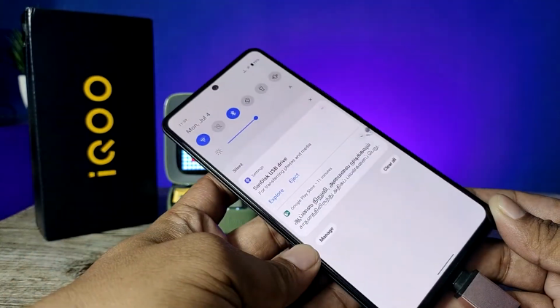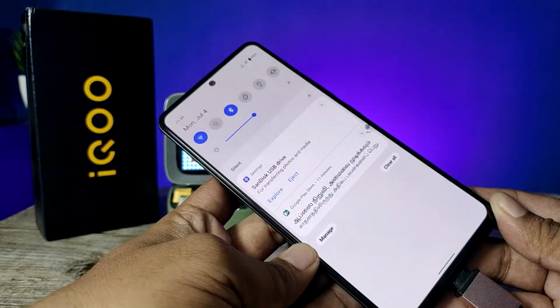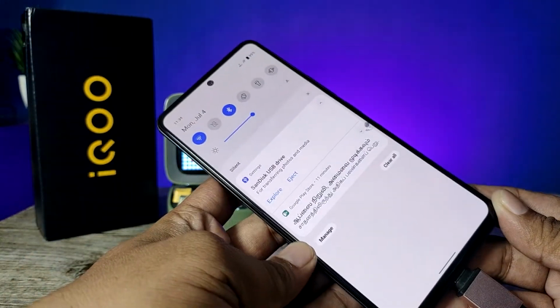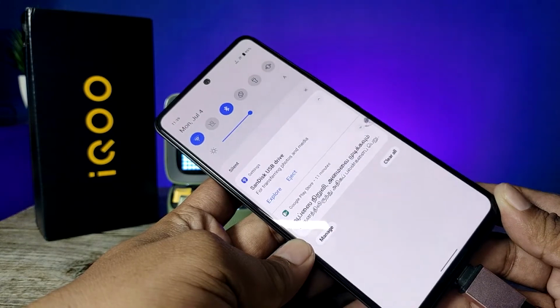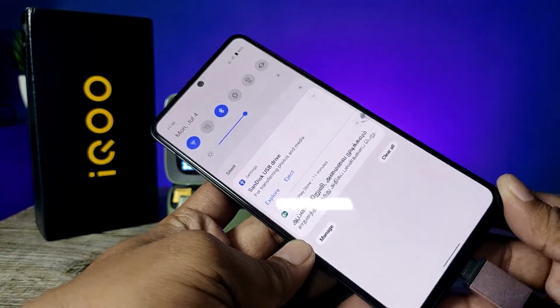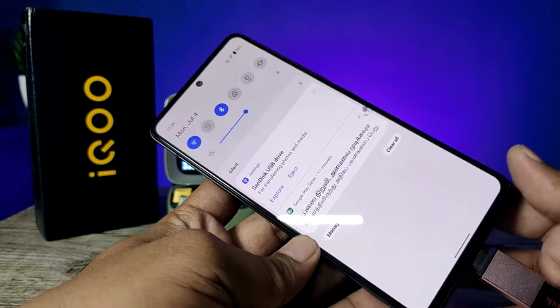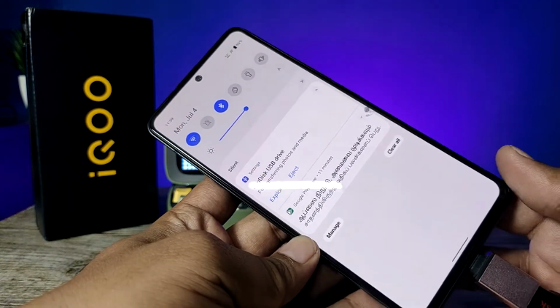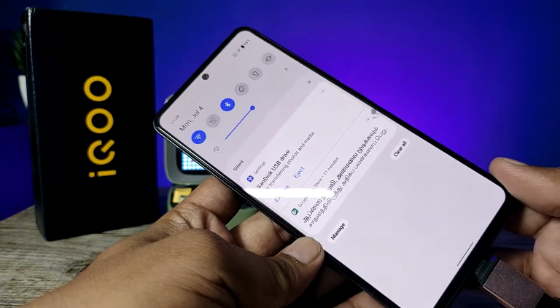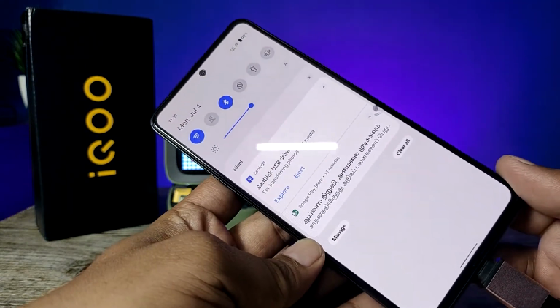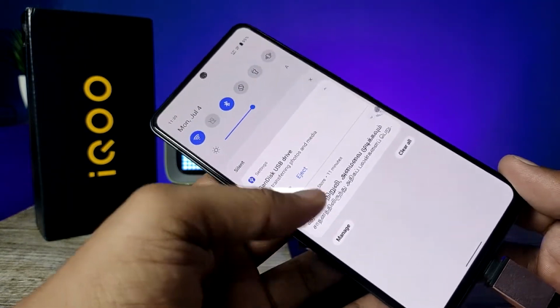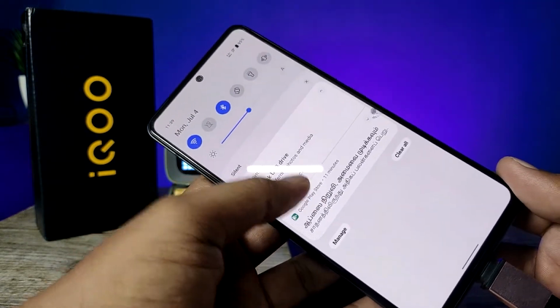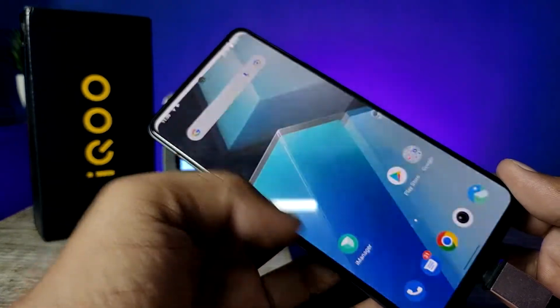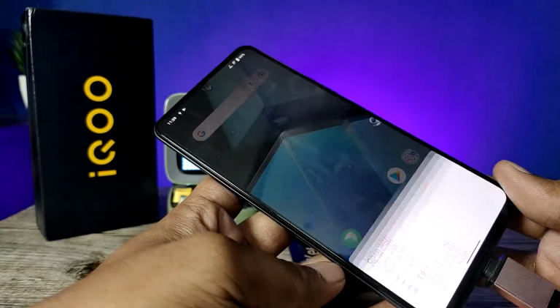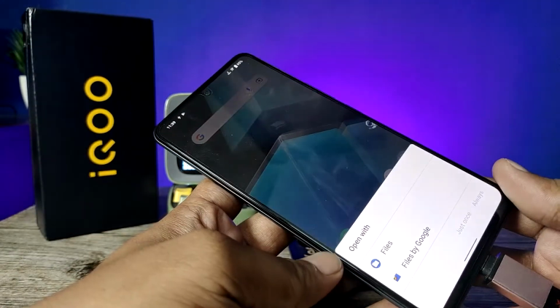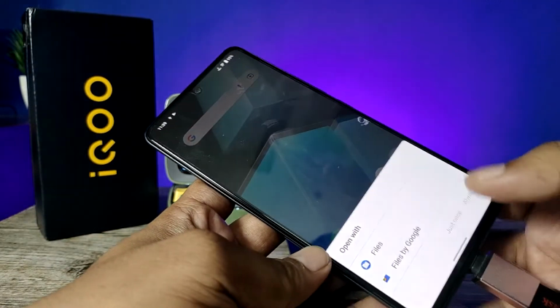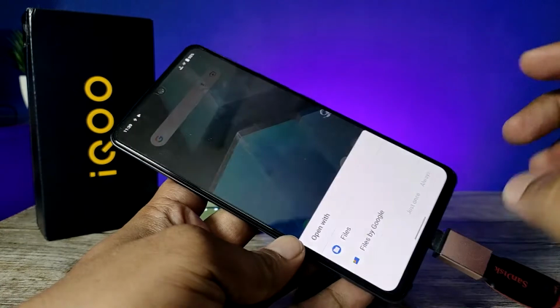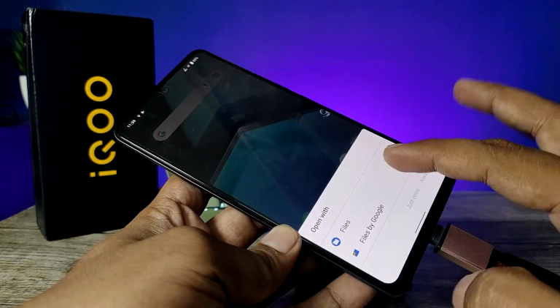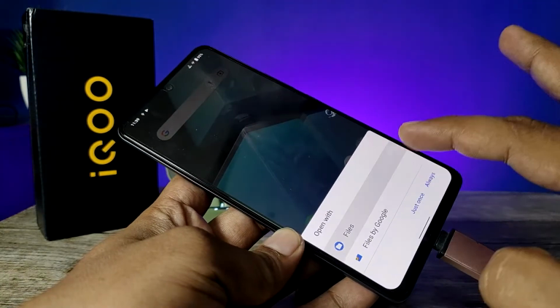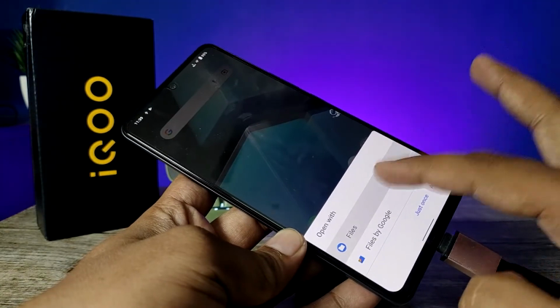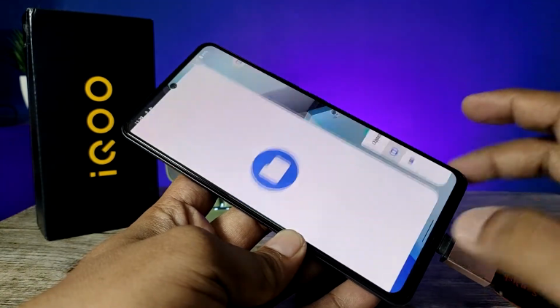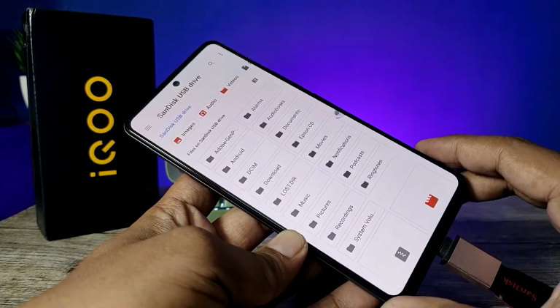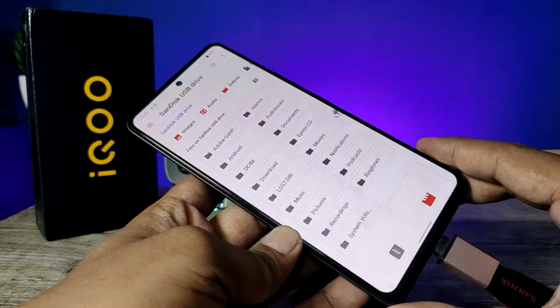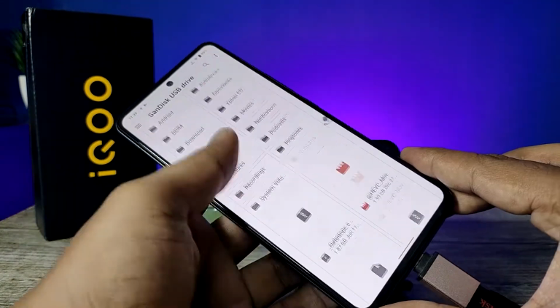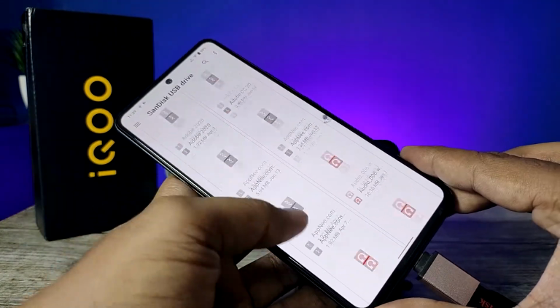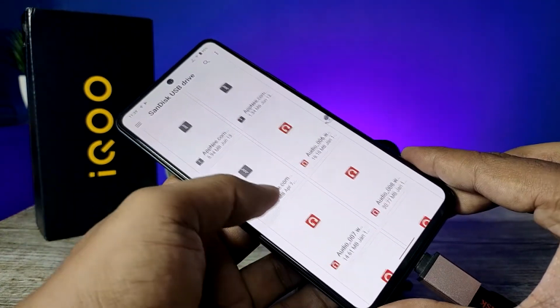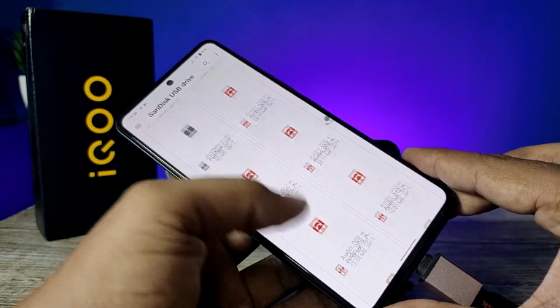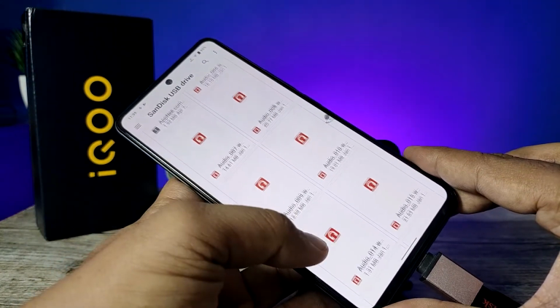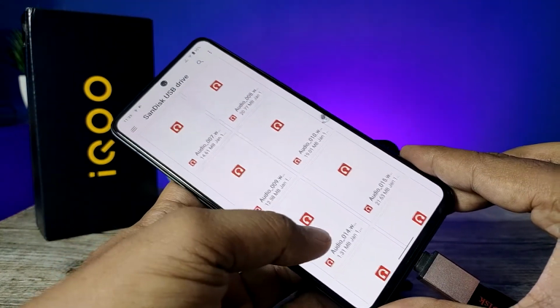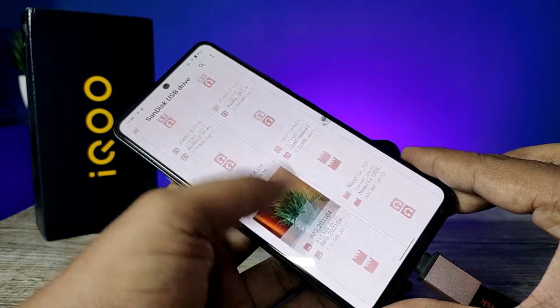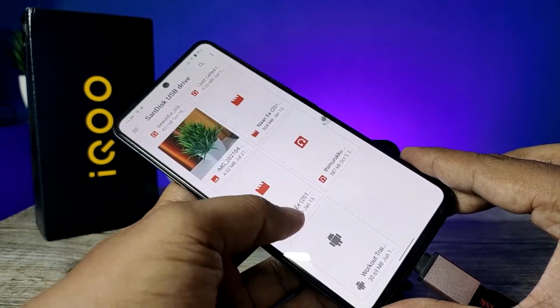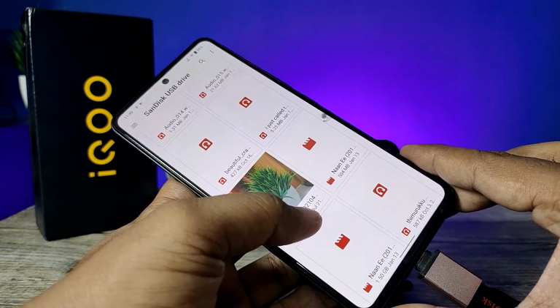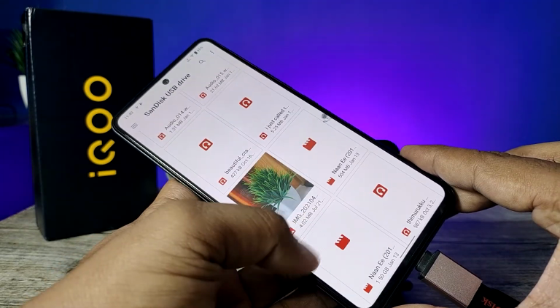Now the SanDisk USB drive is available here. You need to click on 'Explore' to open the pen drive files and choose the files. These are the files from the OTG pen drive.